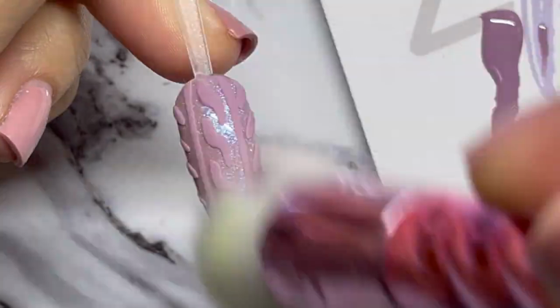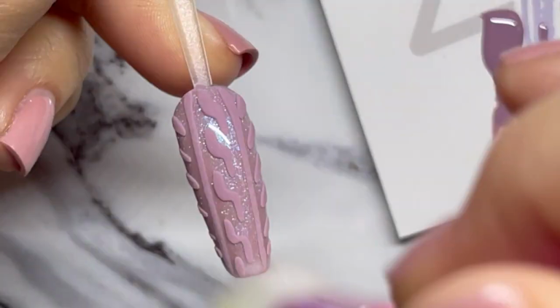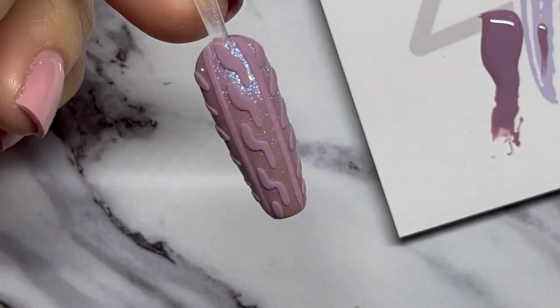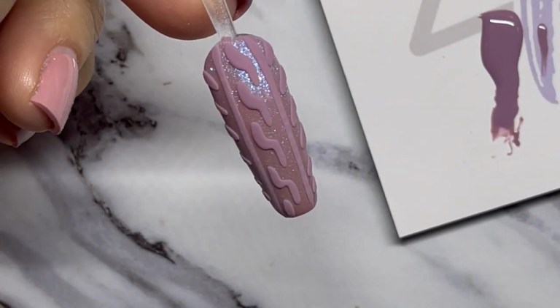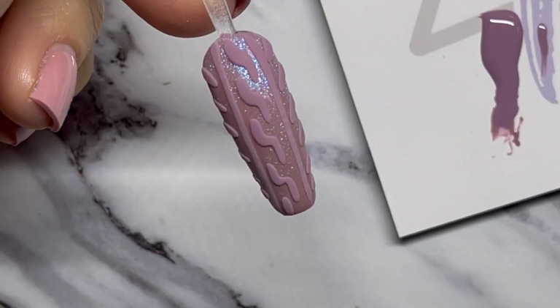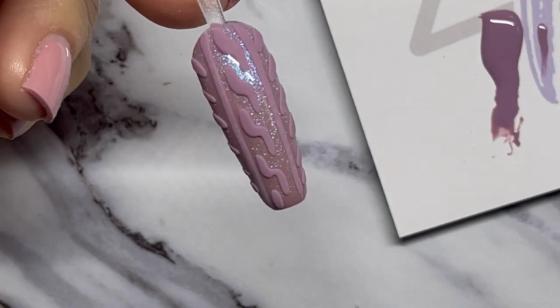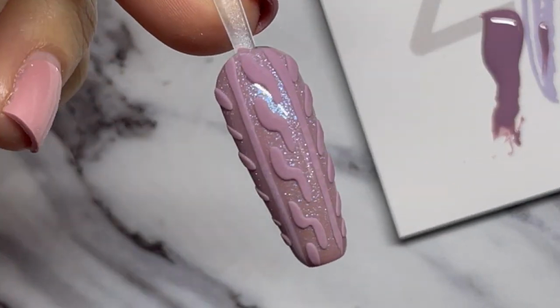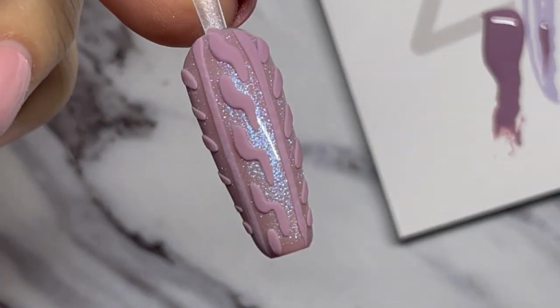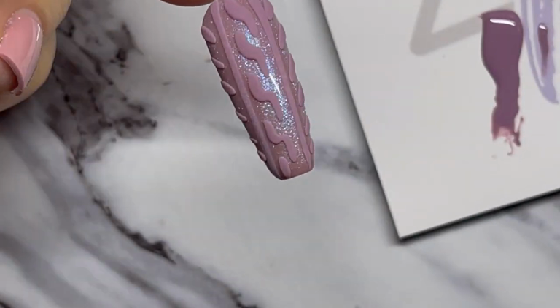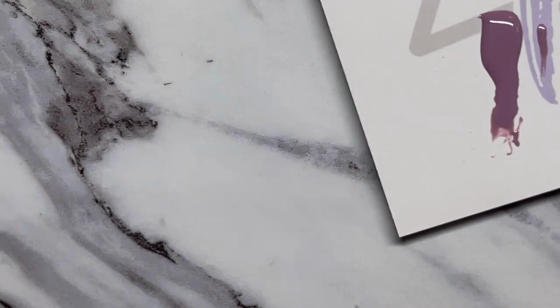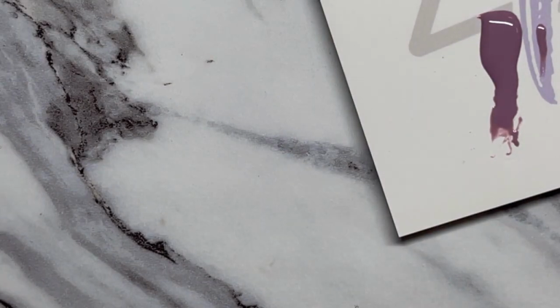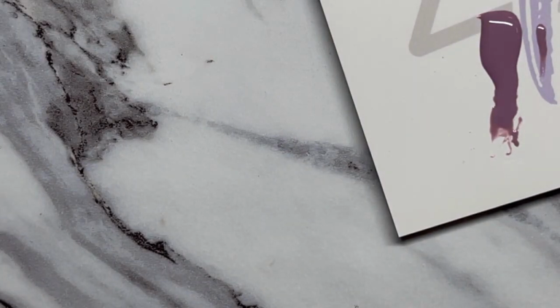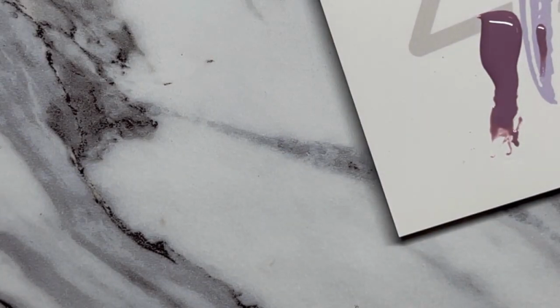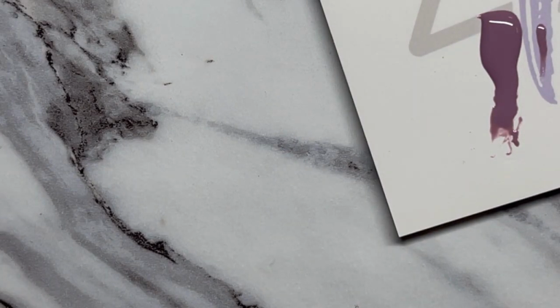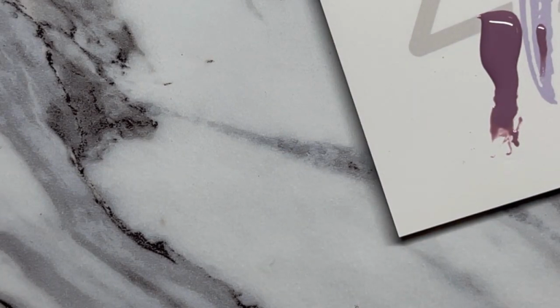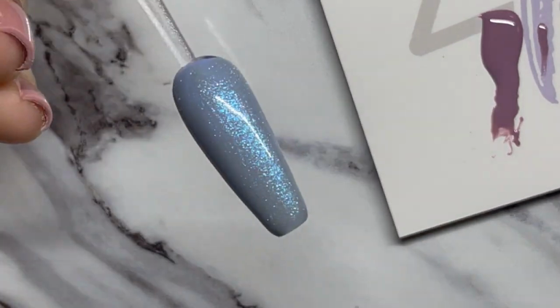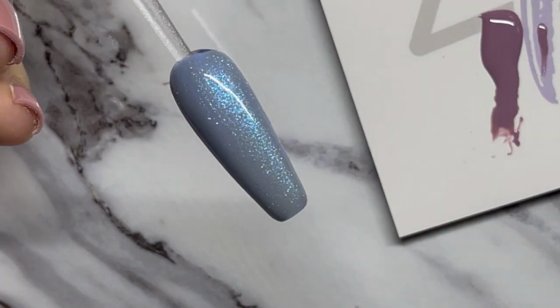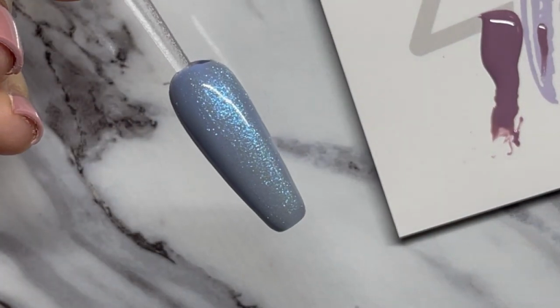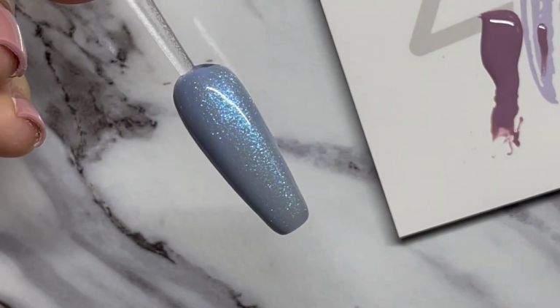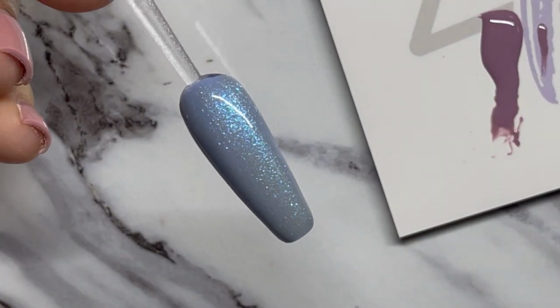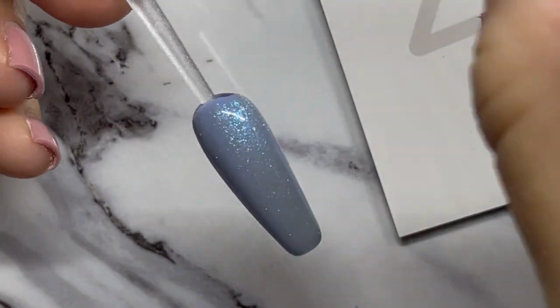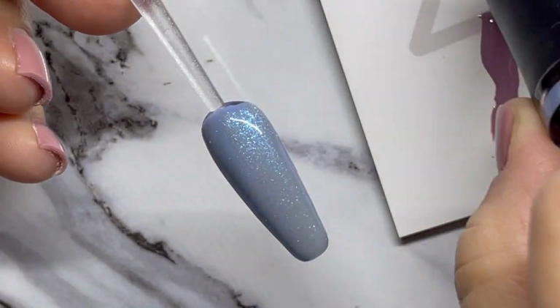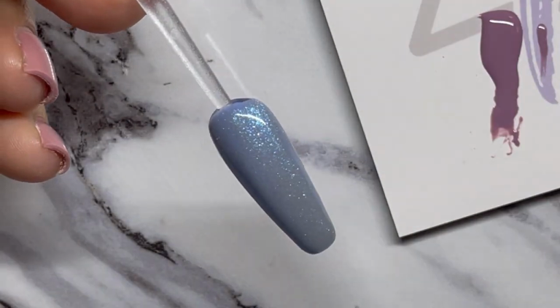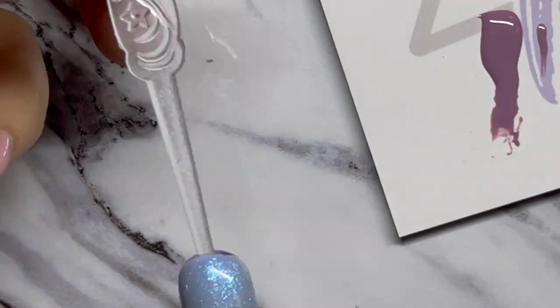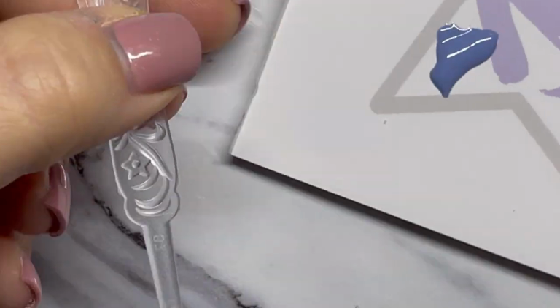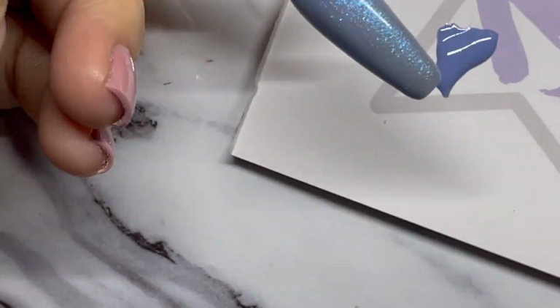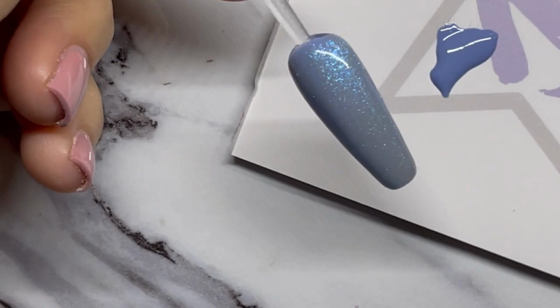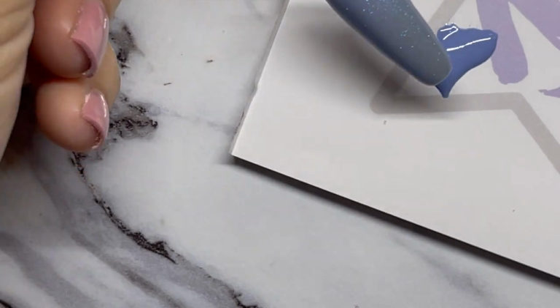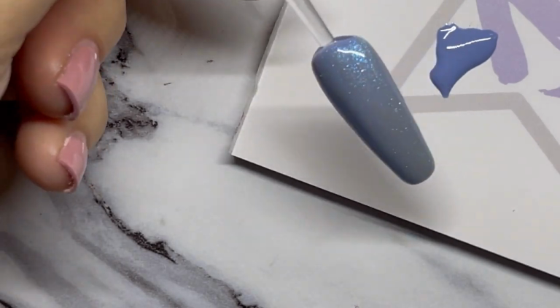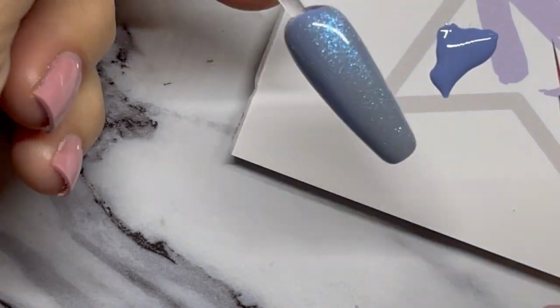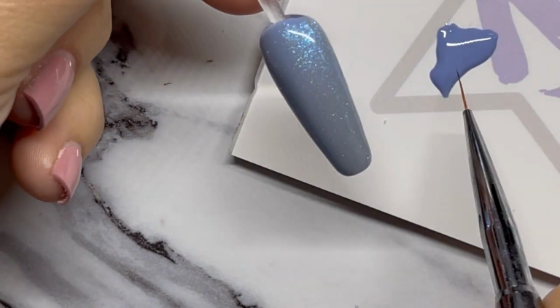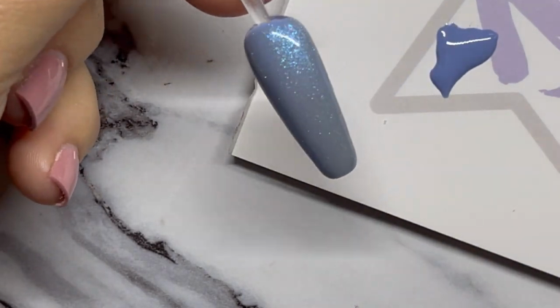Once cured, take your duster brush and really just clean off all the excess powder, and you've got a great clean sweater nail. We're going to do a couple of other designs with some of the other colors. This one is Big Chill and we're going to do a snowflake on this one.